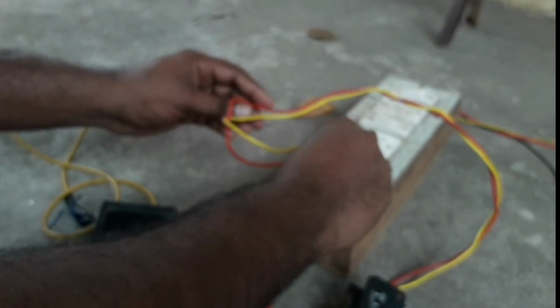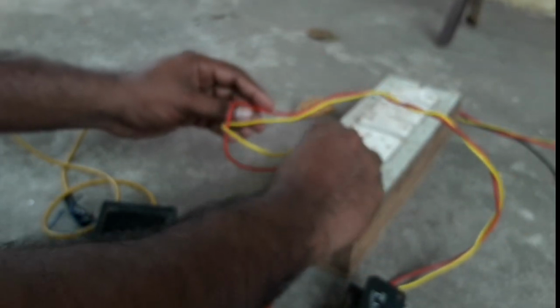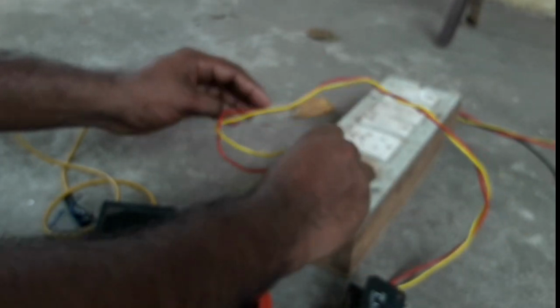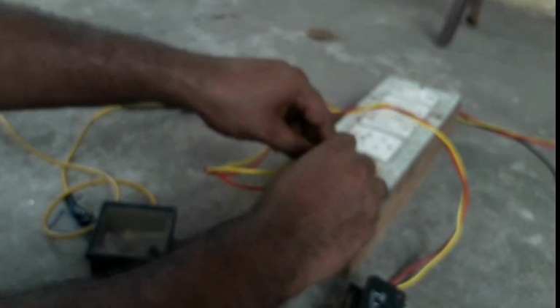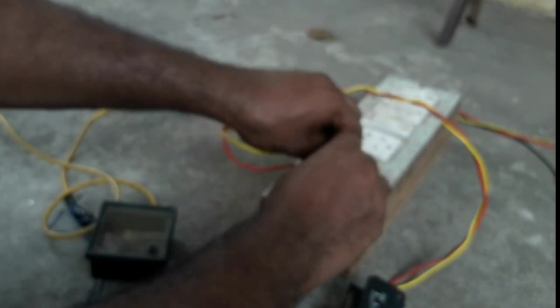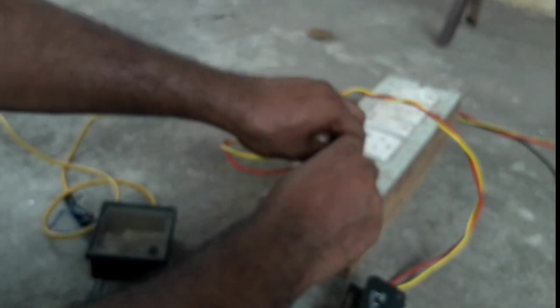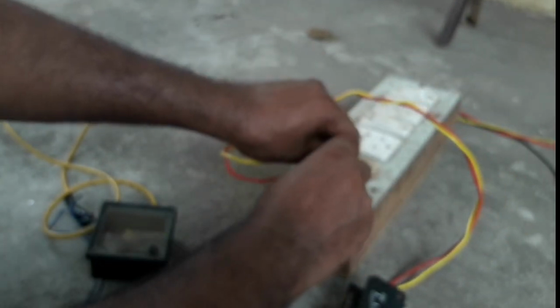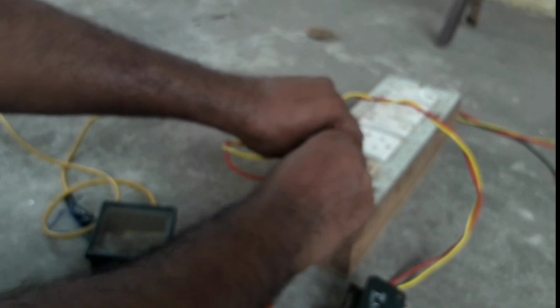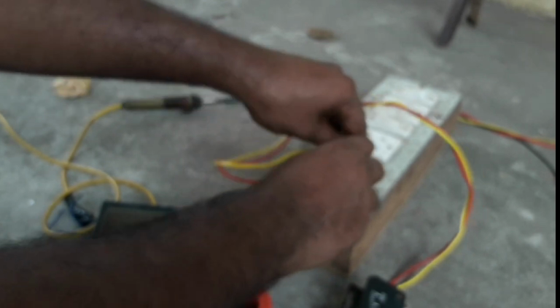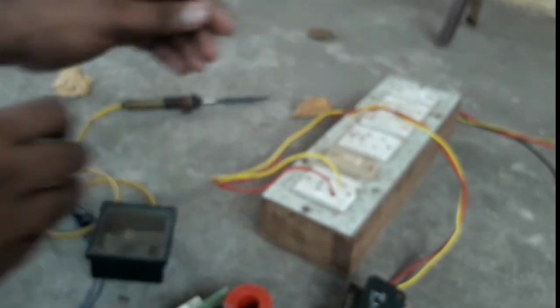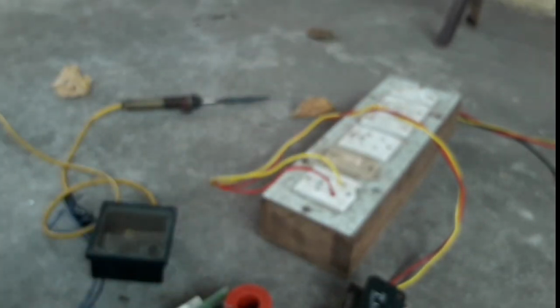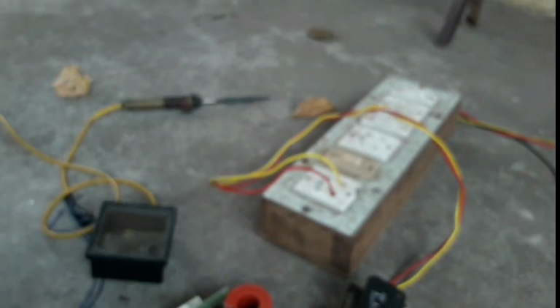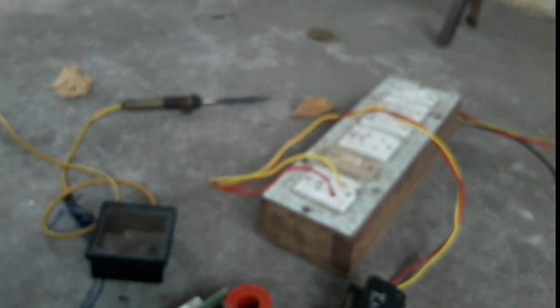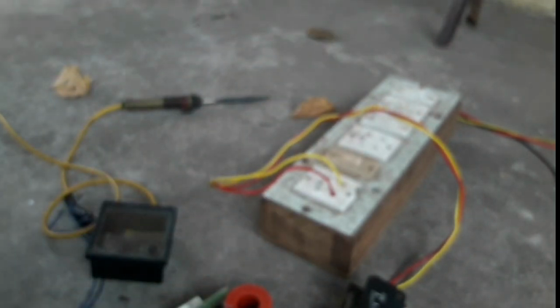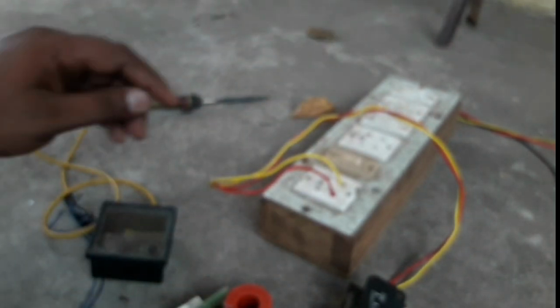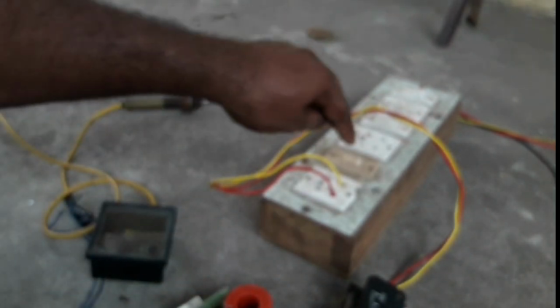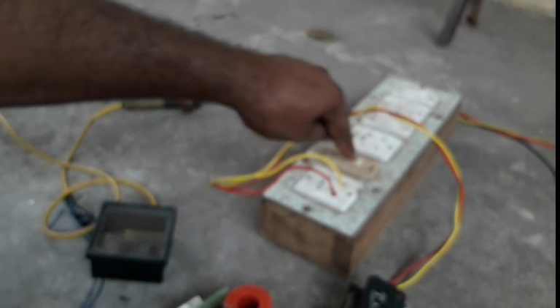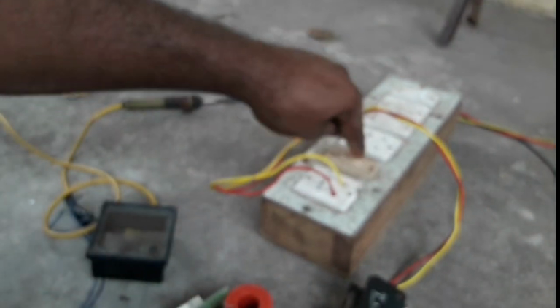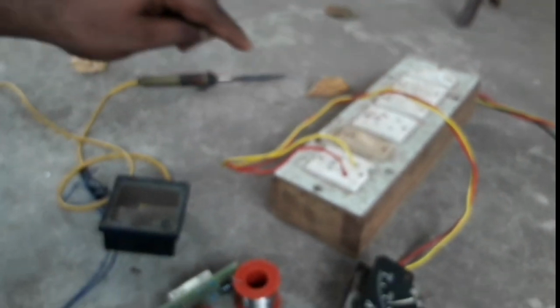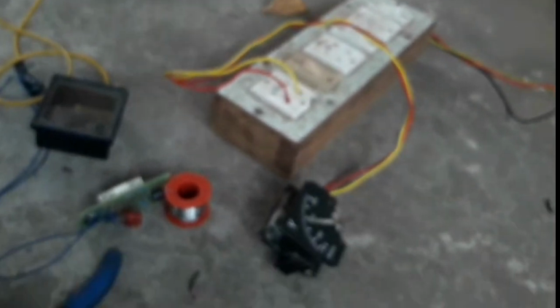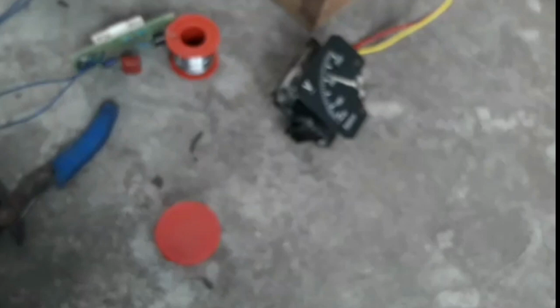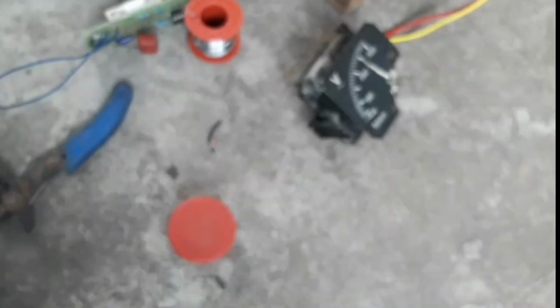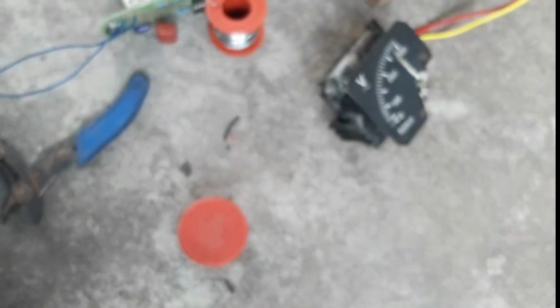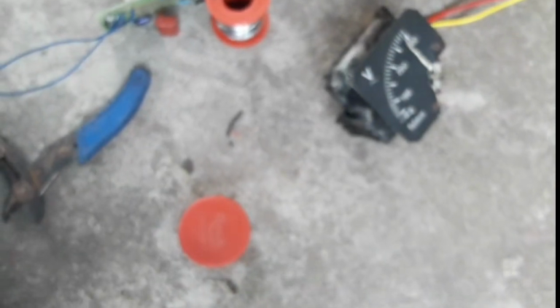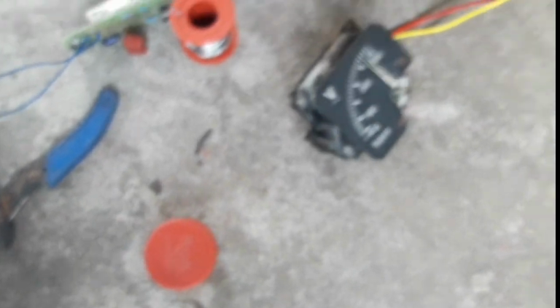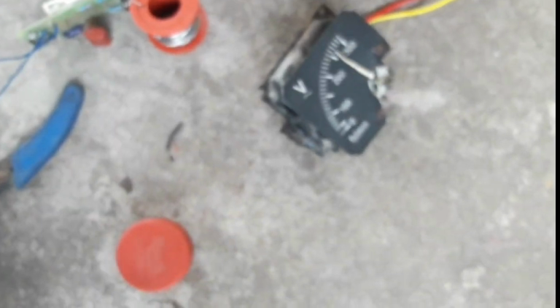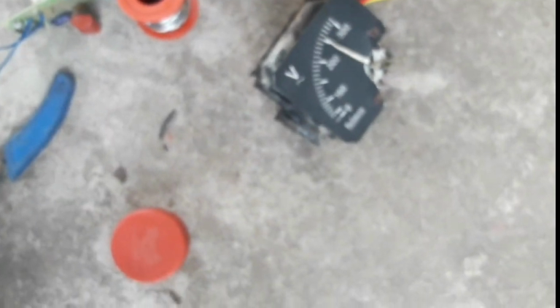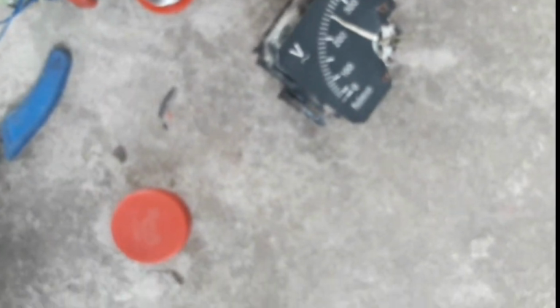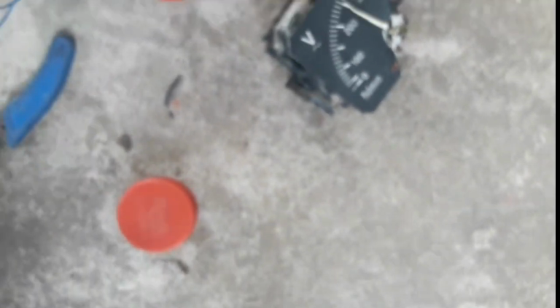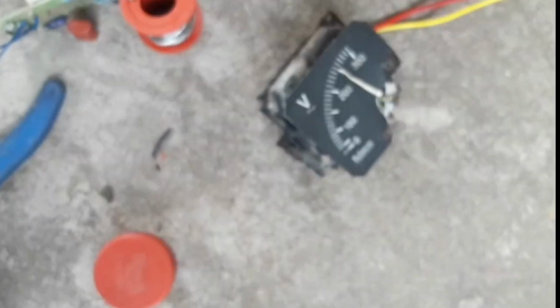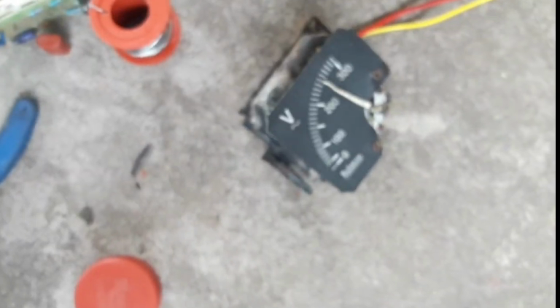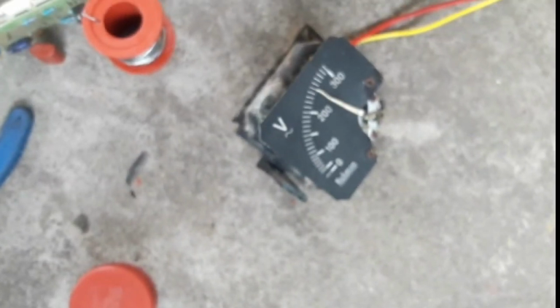This analog meter will be able to tune the voltage and make it perfect. In this analog meter, check the voltage. This meter will be able to tune the voltage correctly.